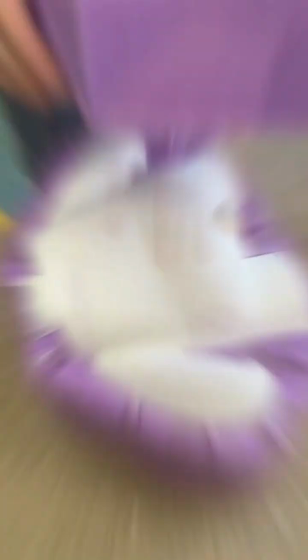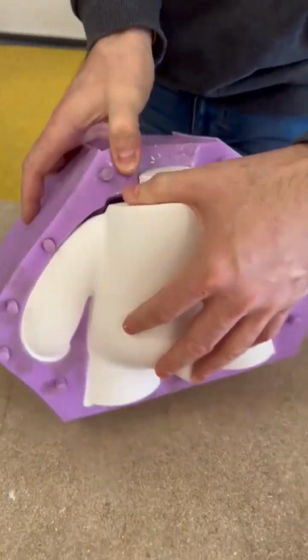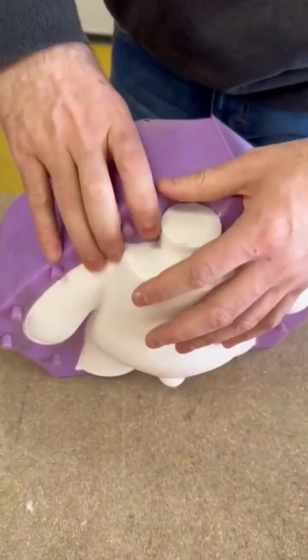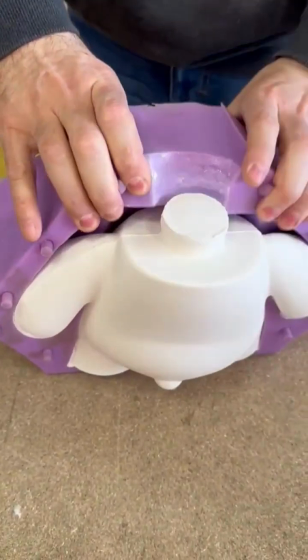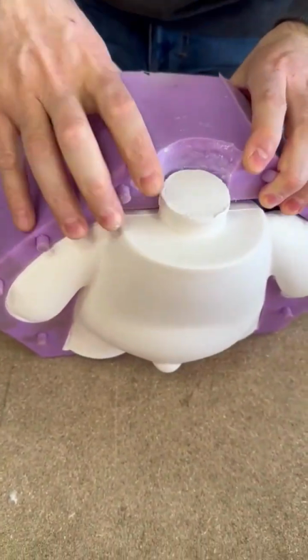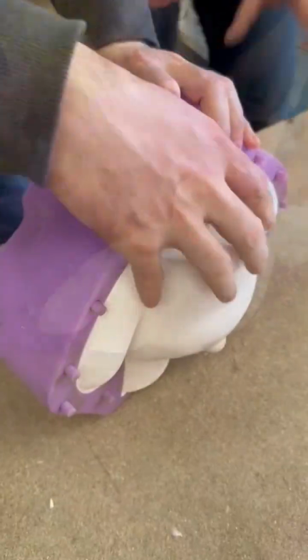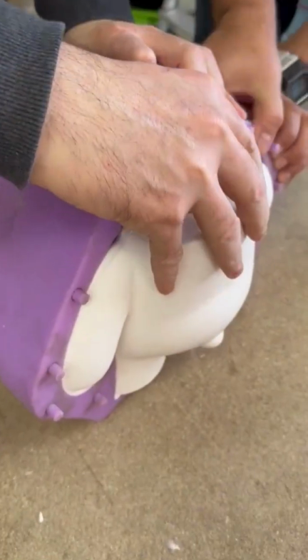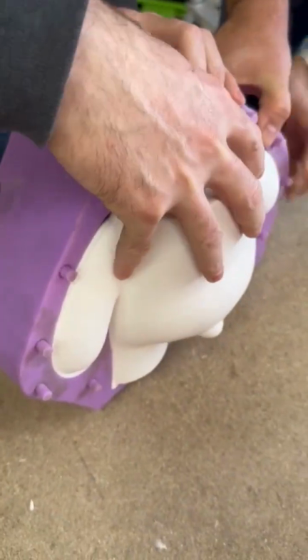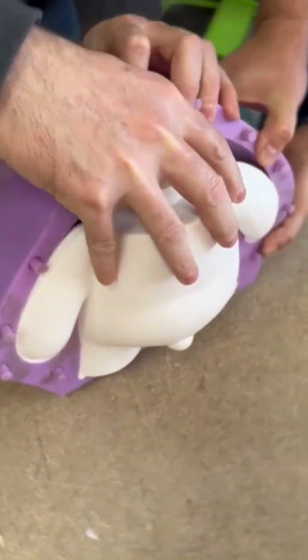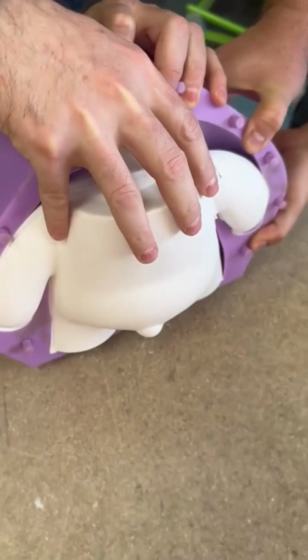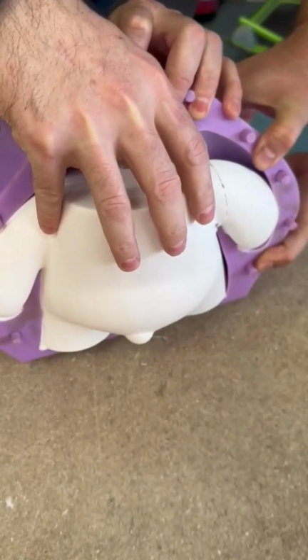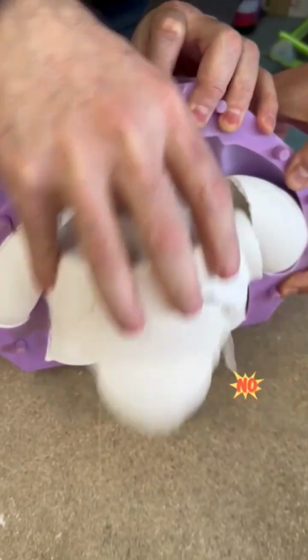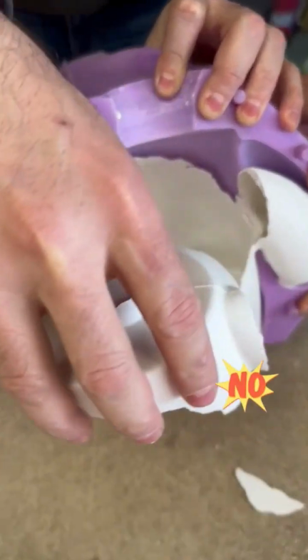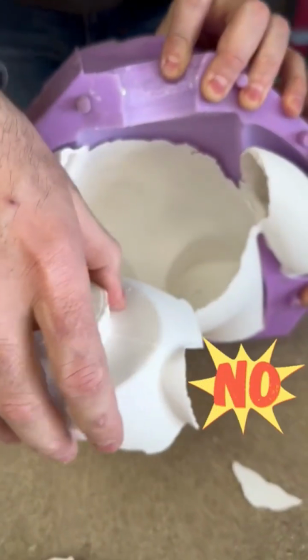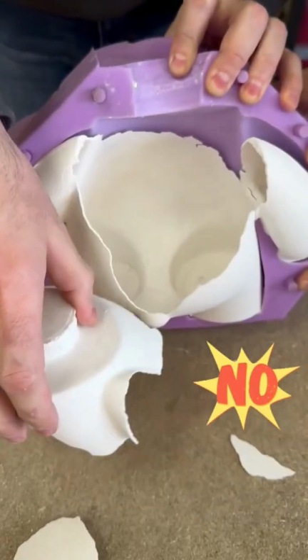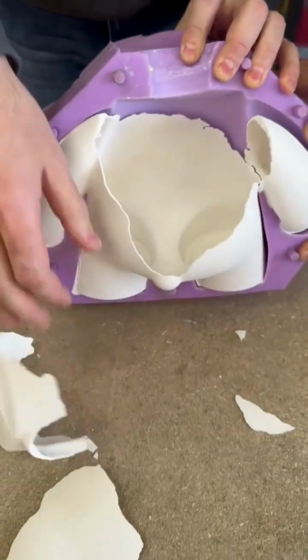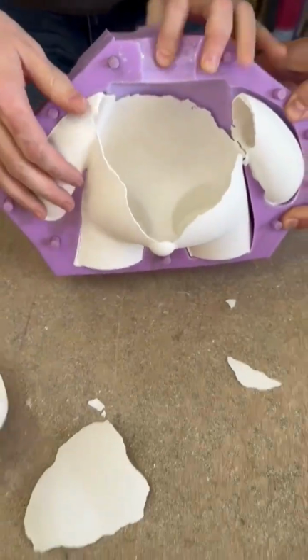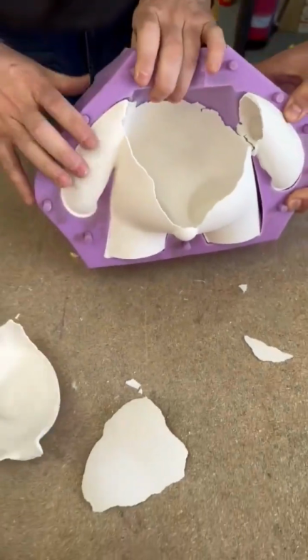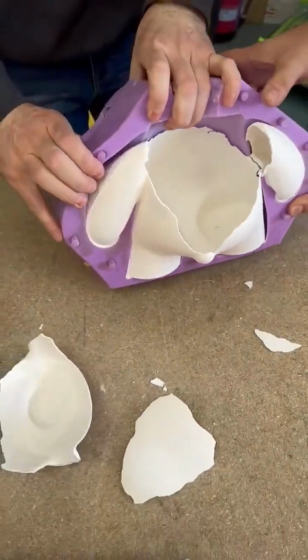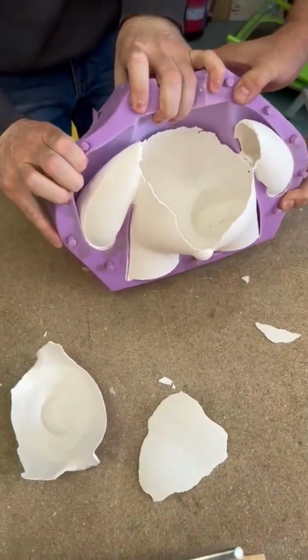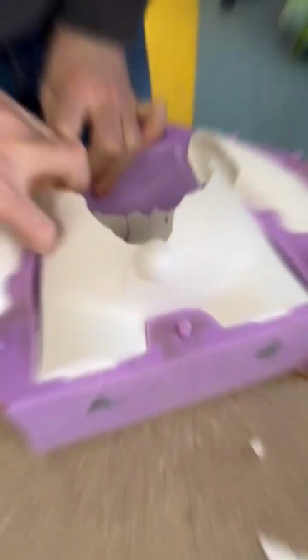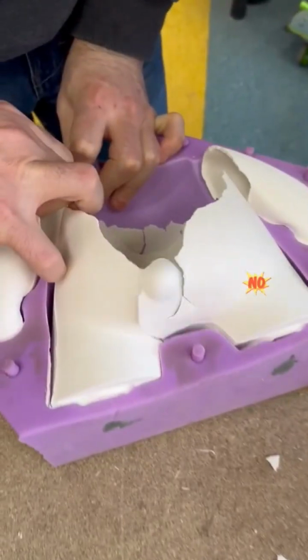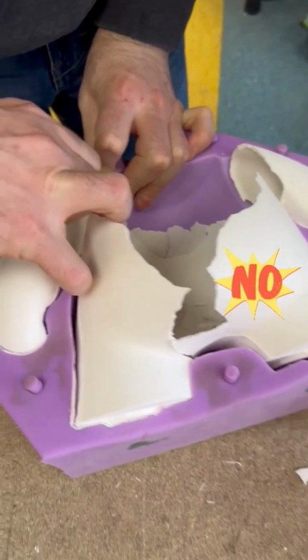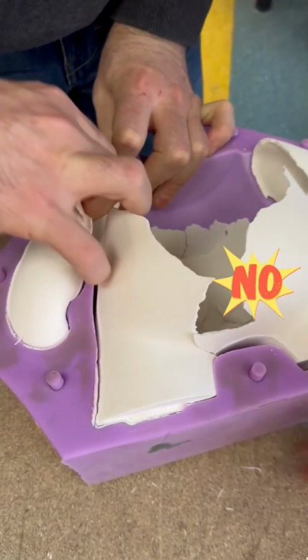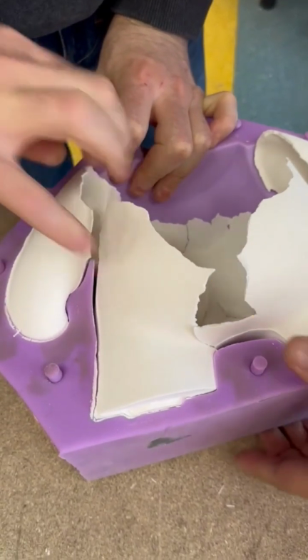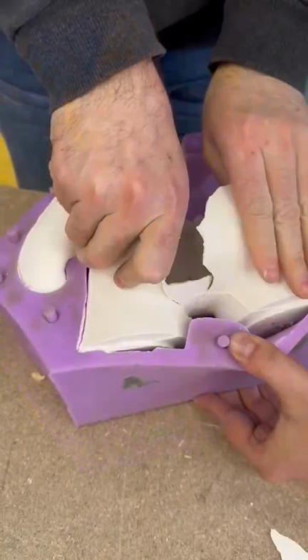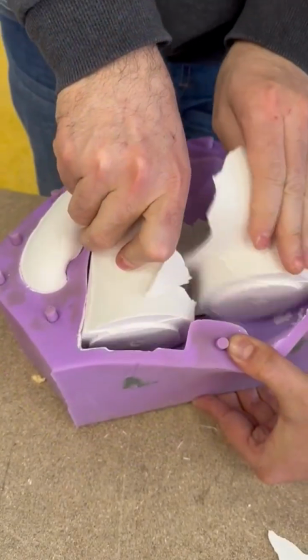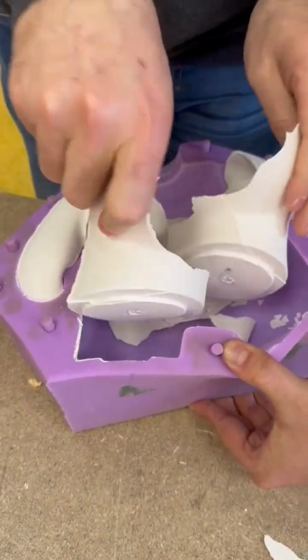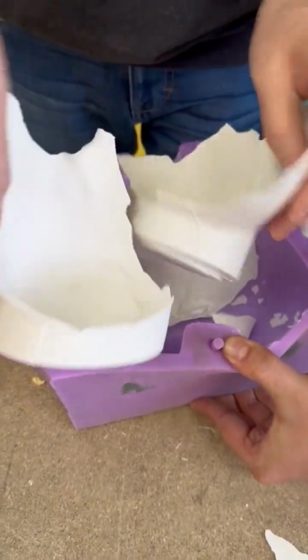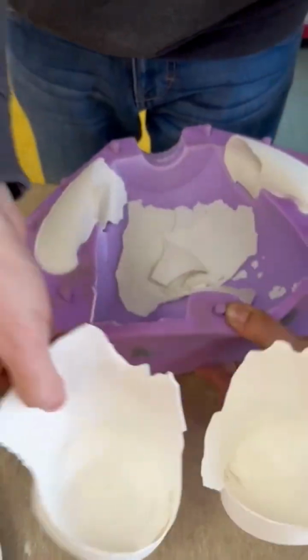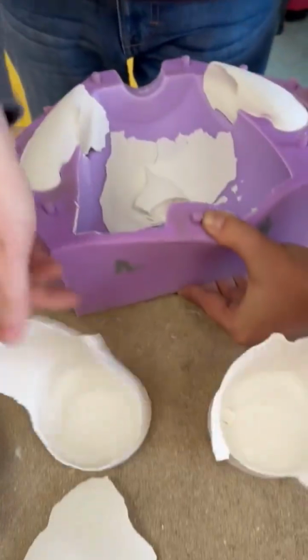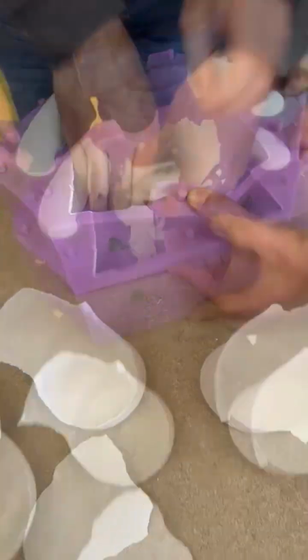Our first attempt looked good. The body seemed okay in the mold. Suddenly, it cracked. The whole body is very fragile. We need to reassess the marble mix recipe and try again.